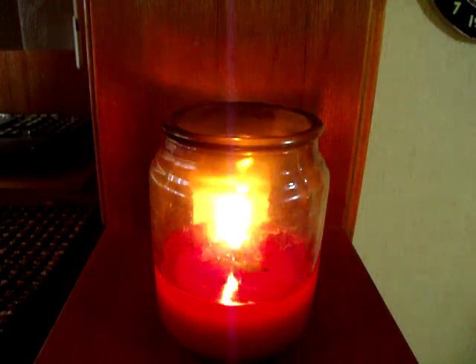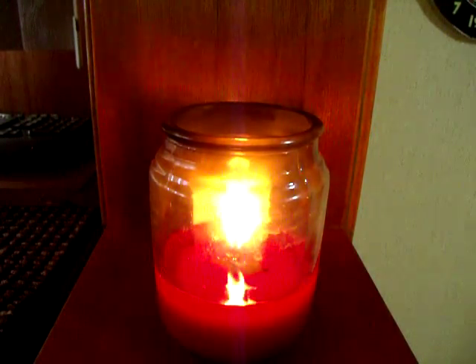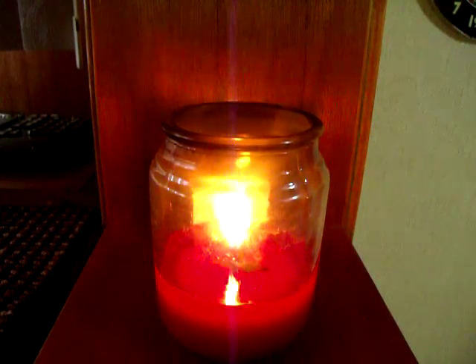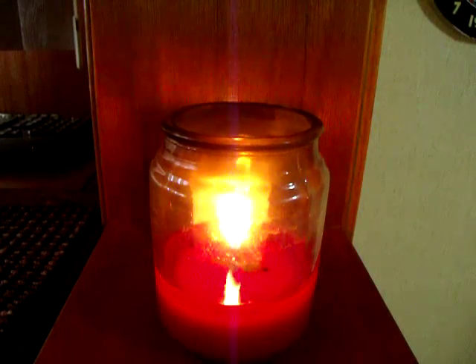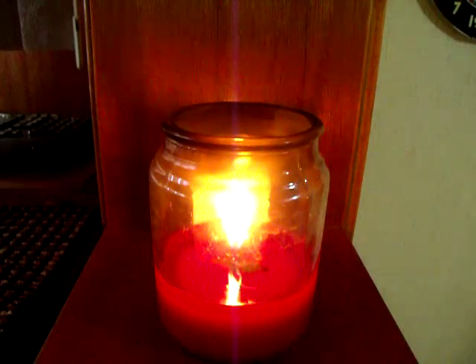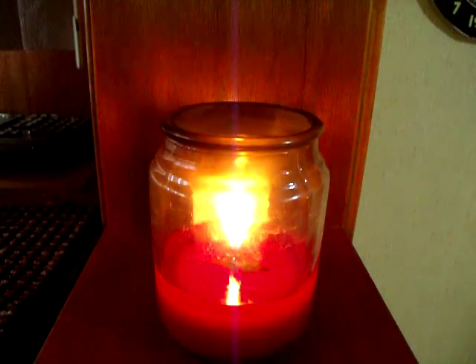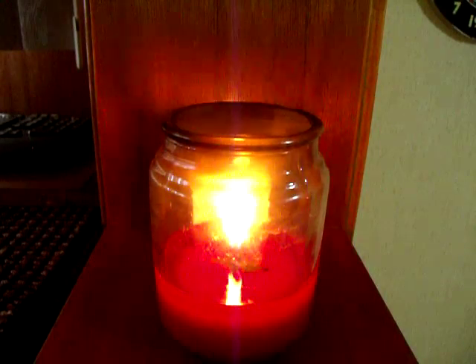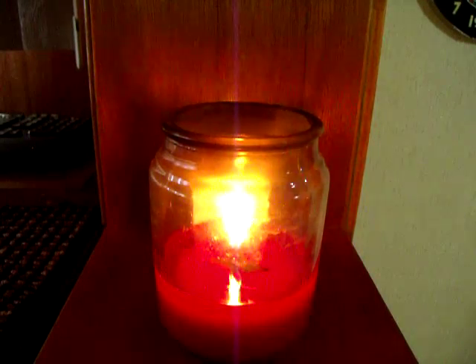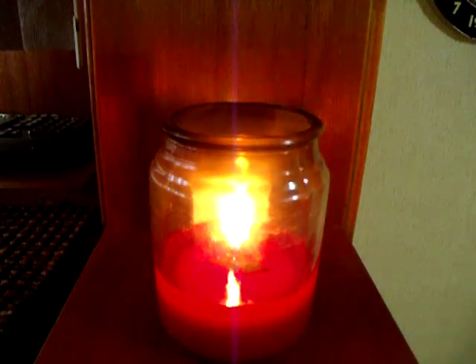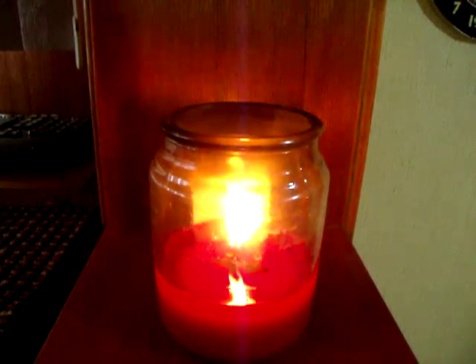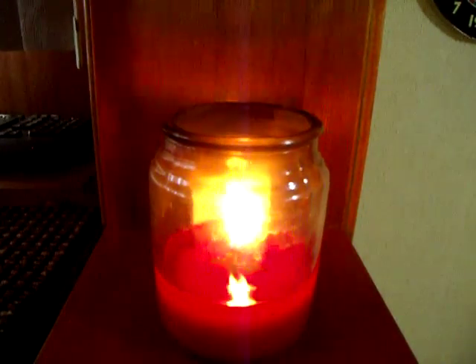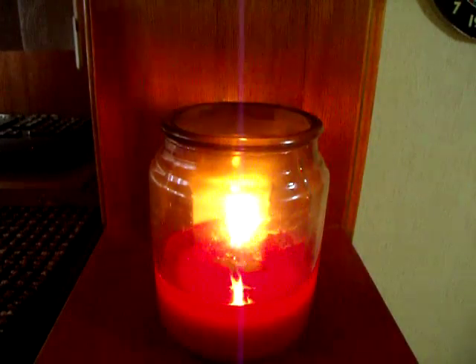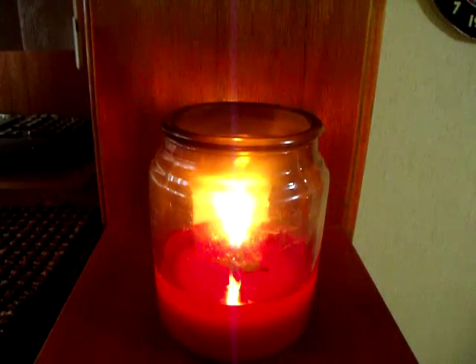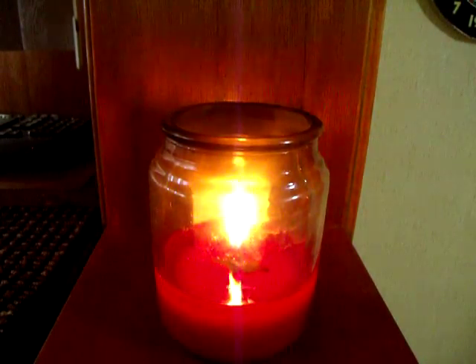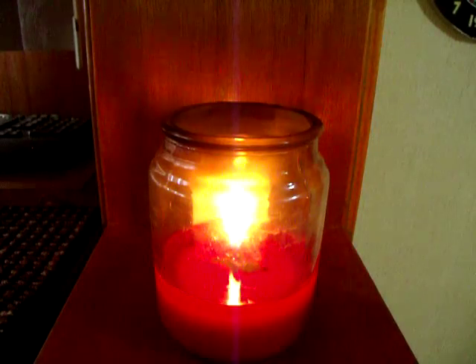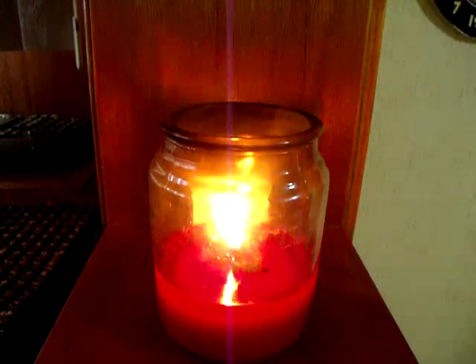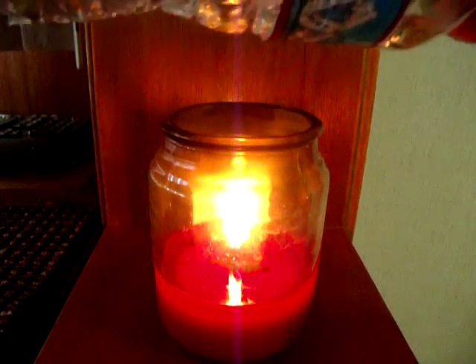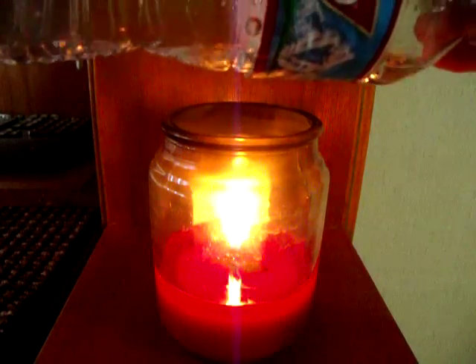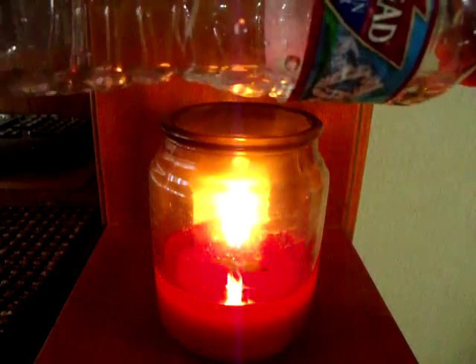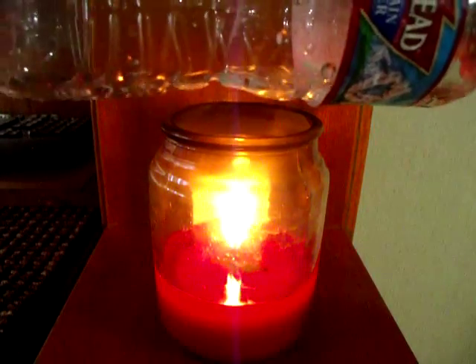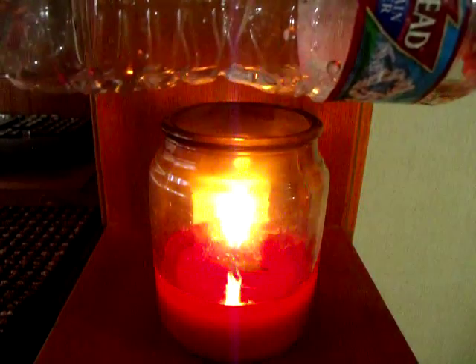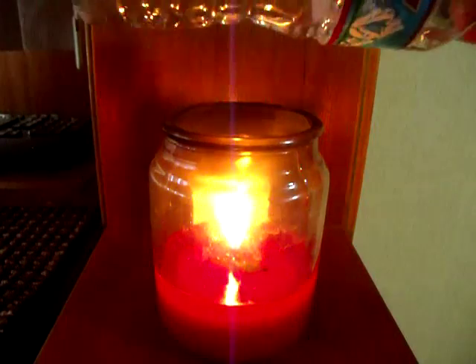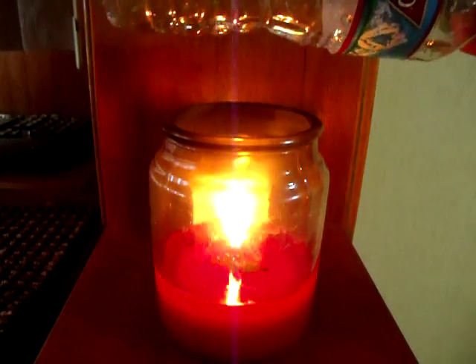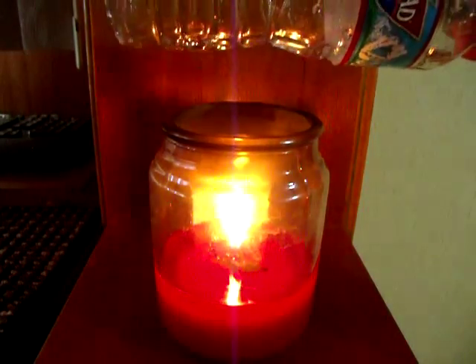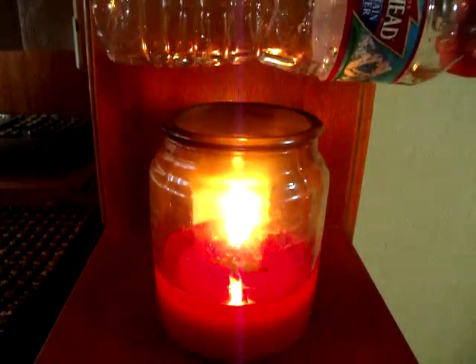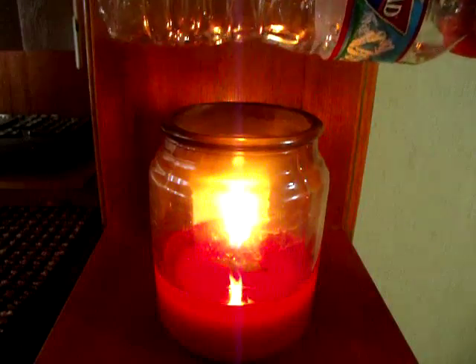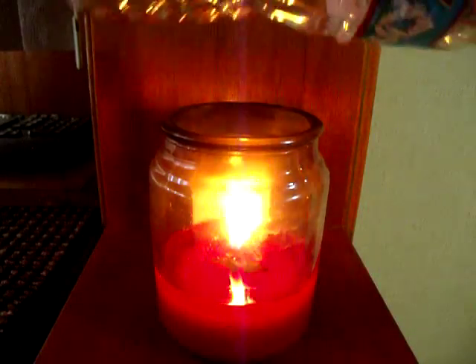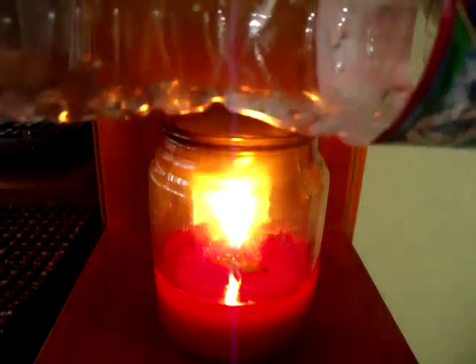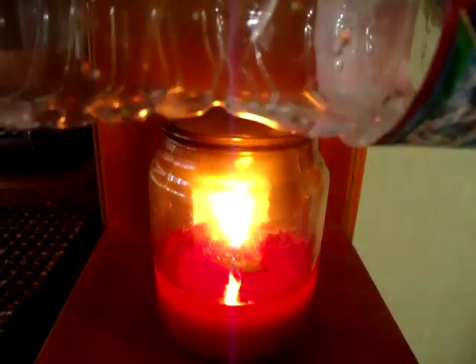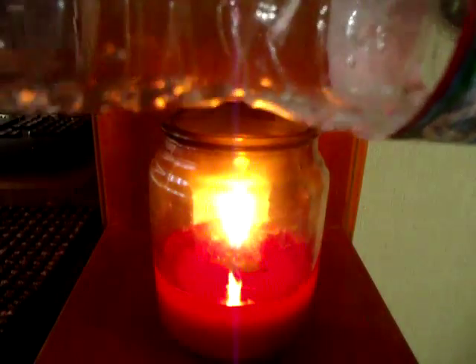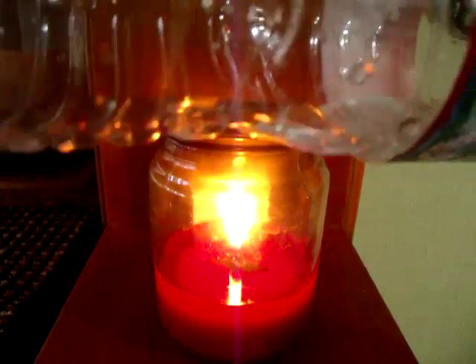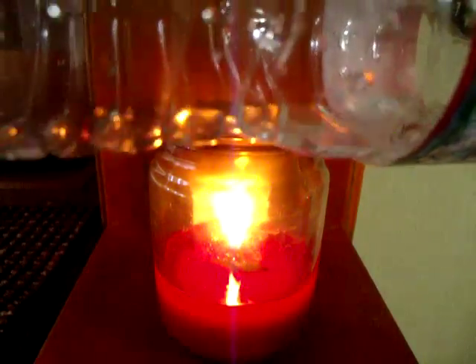Disgusting. There we go — it's tap water, so it tastes pretty crappy. So now you have a little tiny bit of water. You're just going to want a little bit, so none of the water actually gets on the candle.